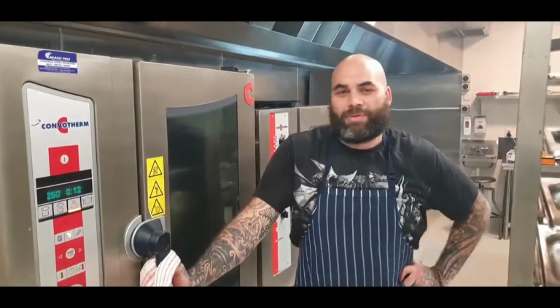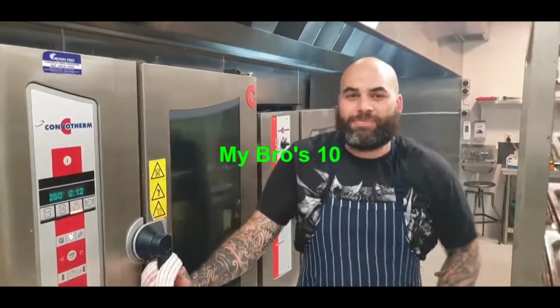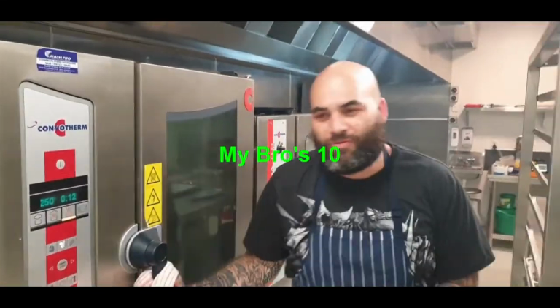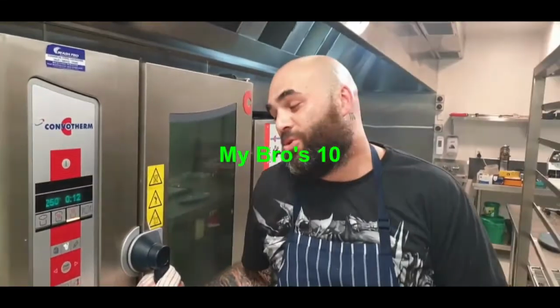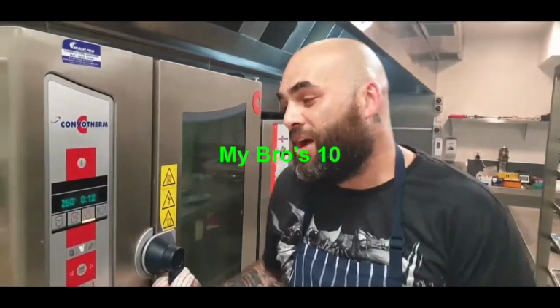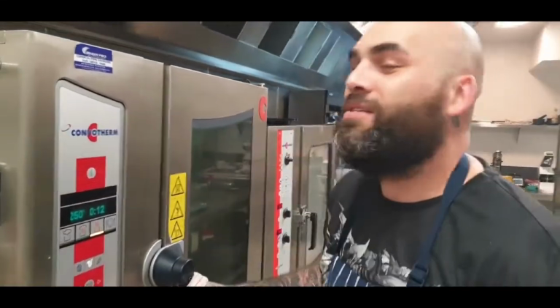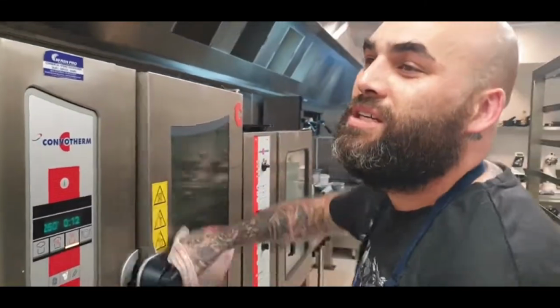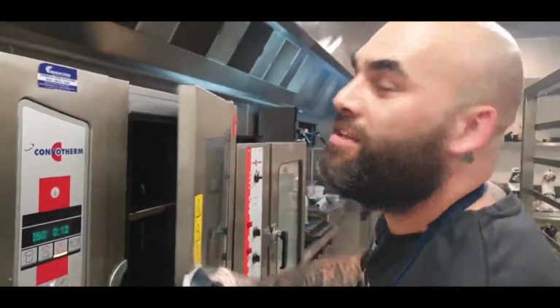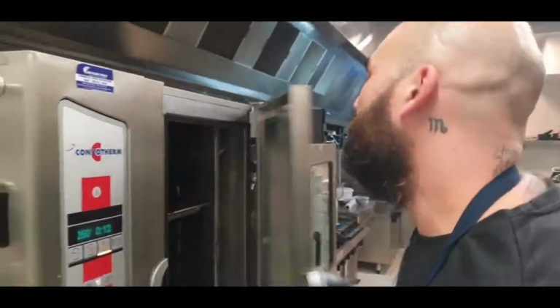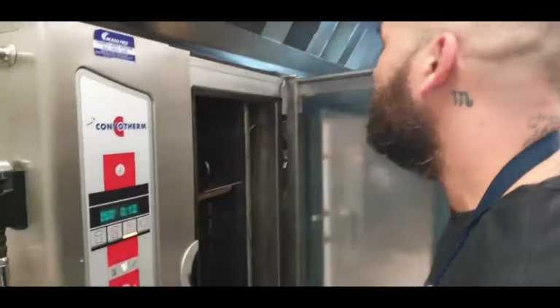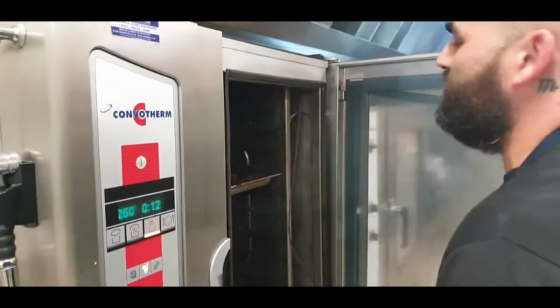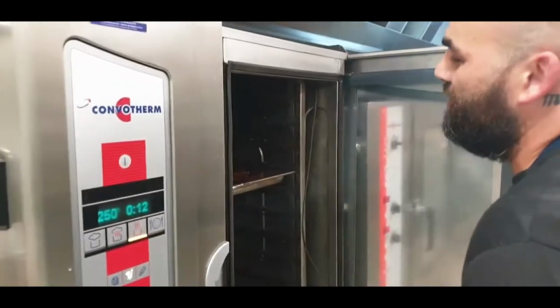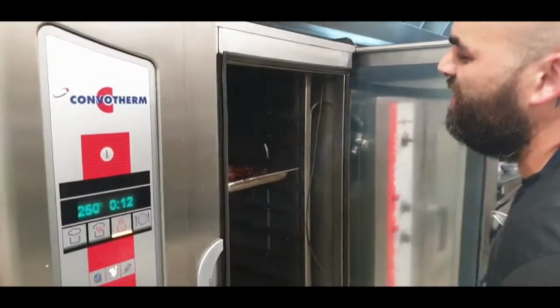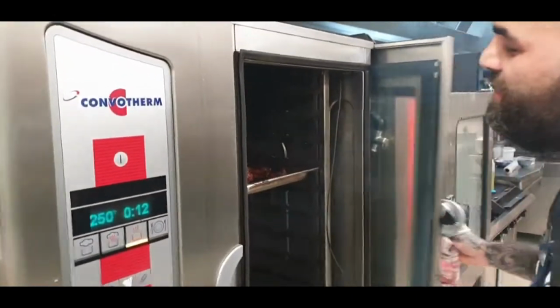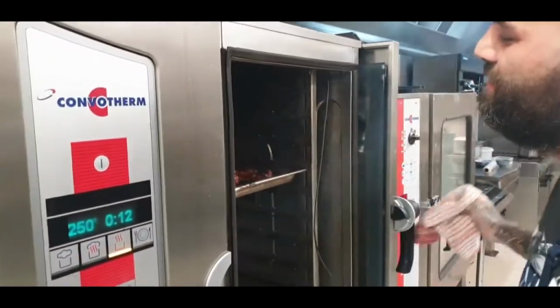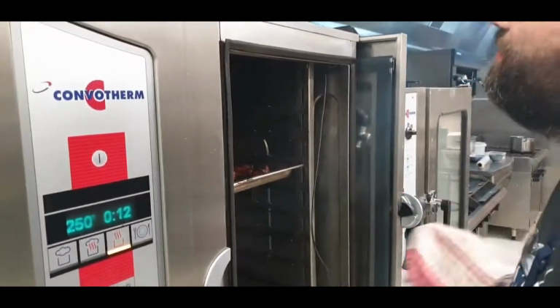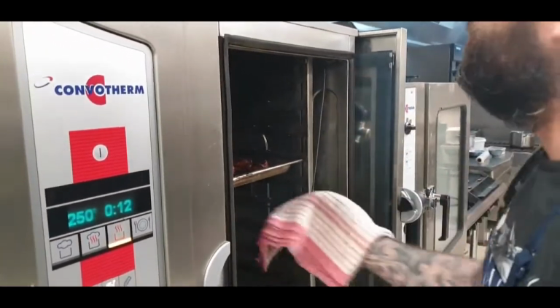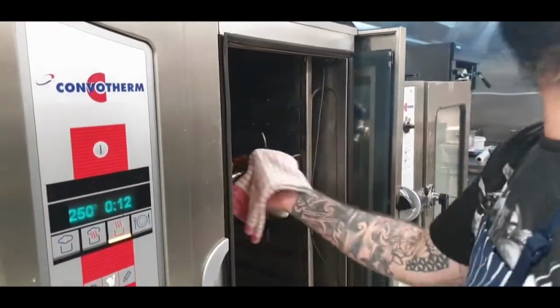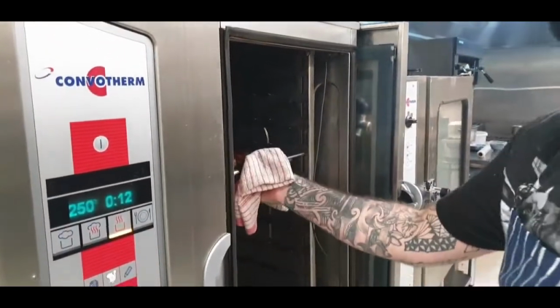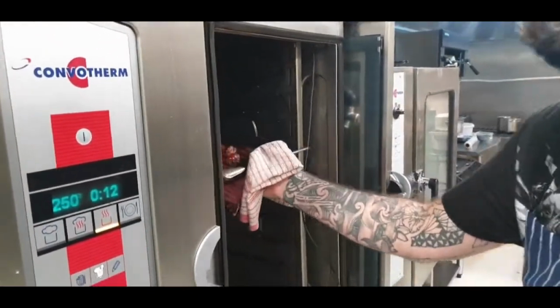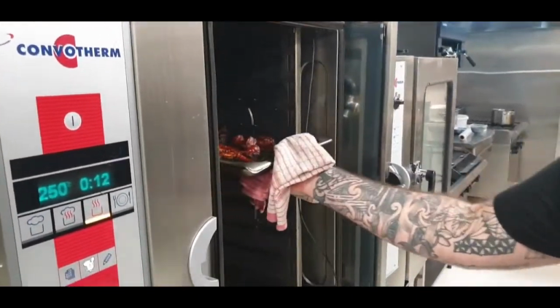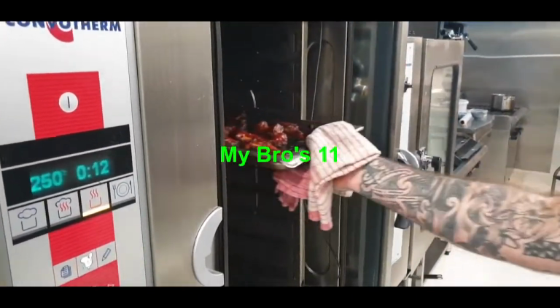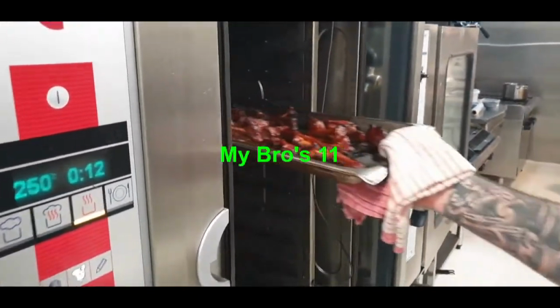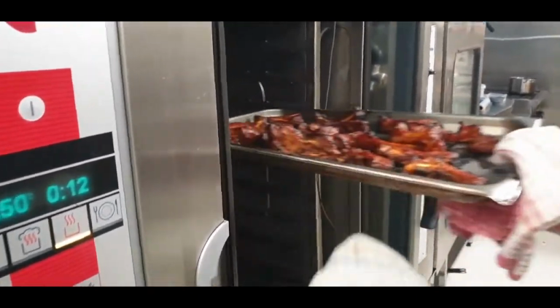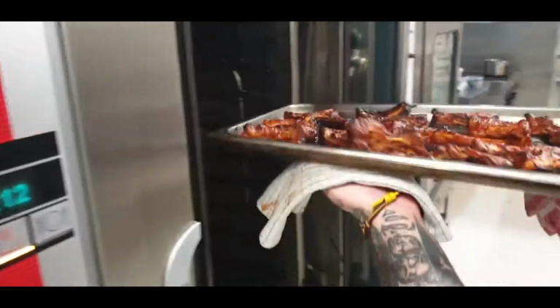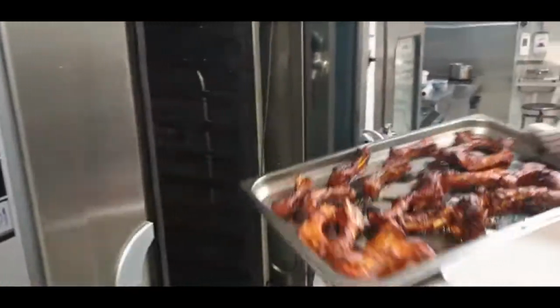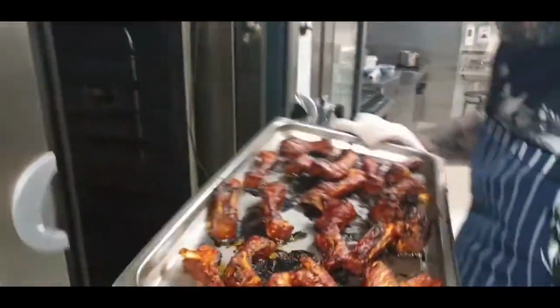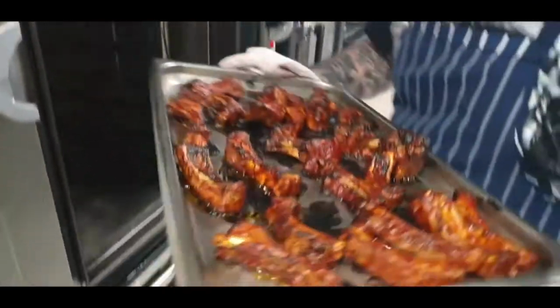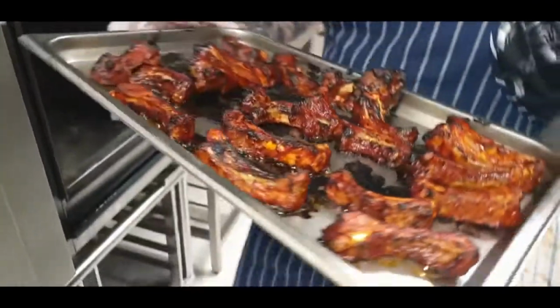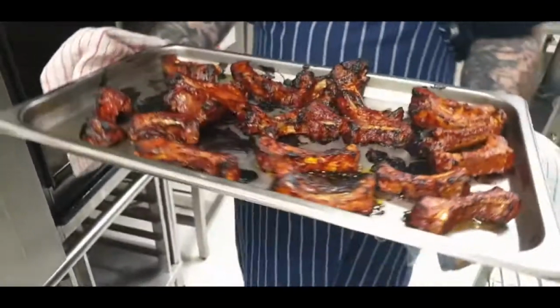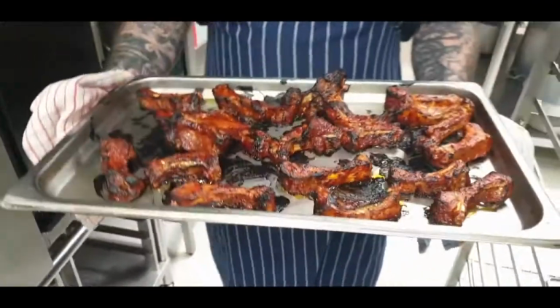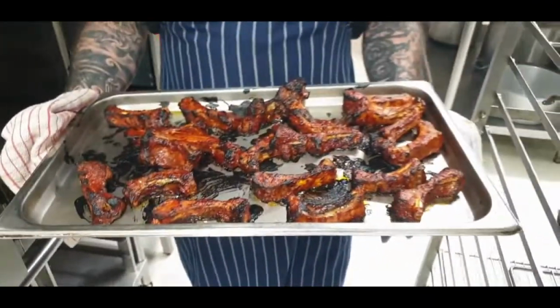Okay my bros, ribs are all done. Check these babies out. No smoking in the kitchen, bro — sorry, my bros, I left the knives on. There you go, fam. Check this out. Oh, wow.